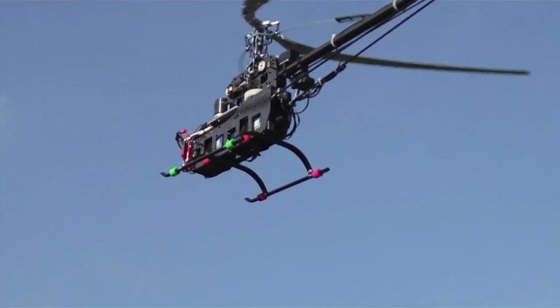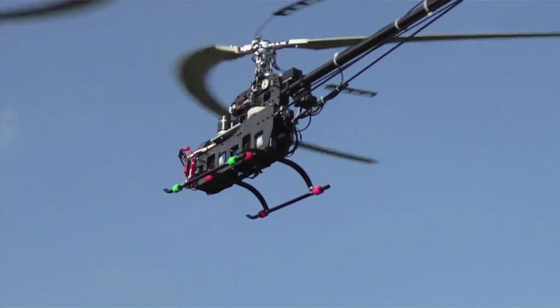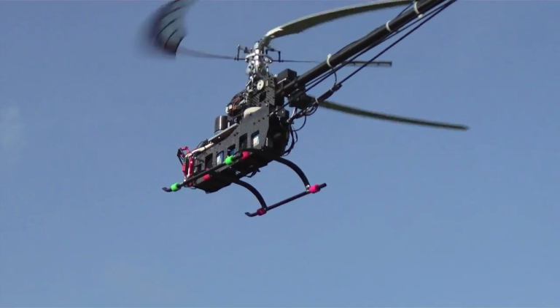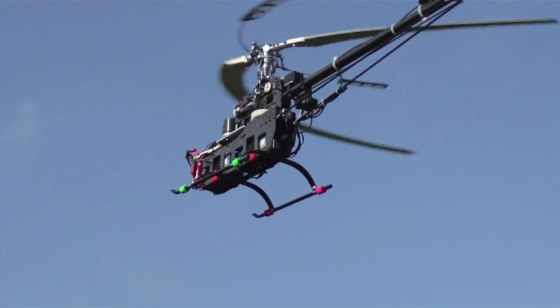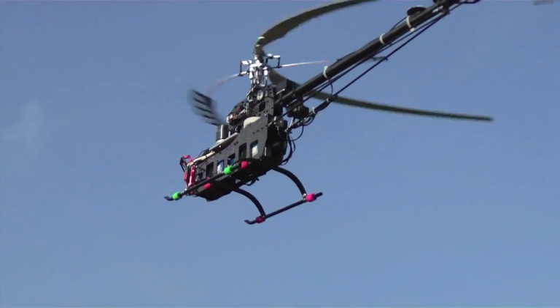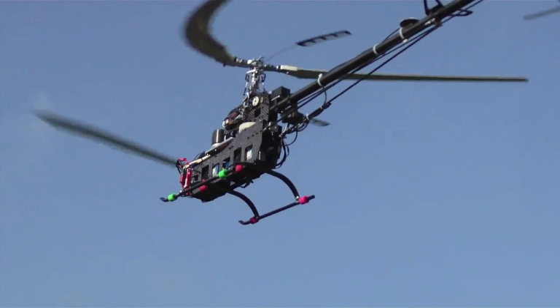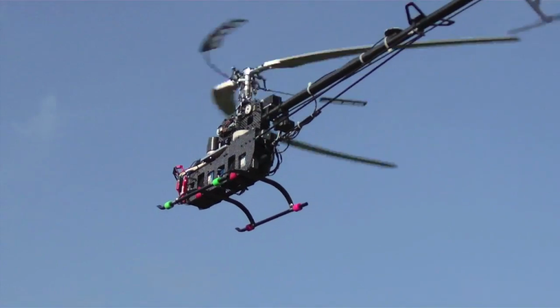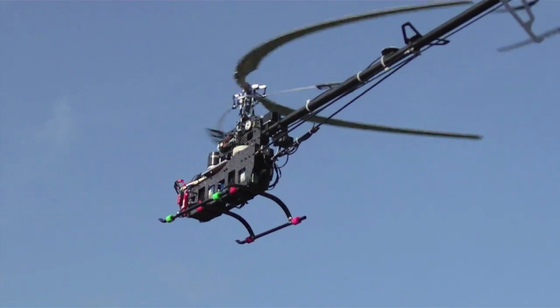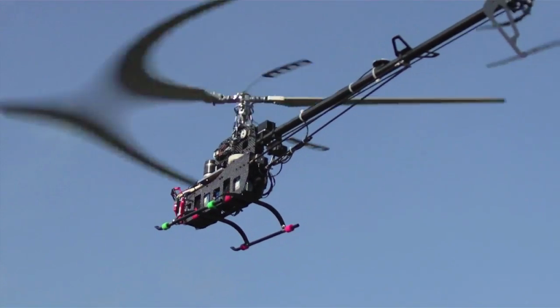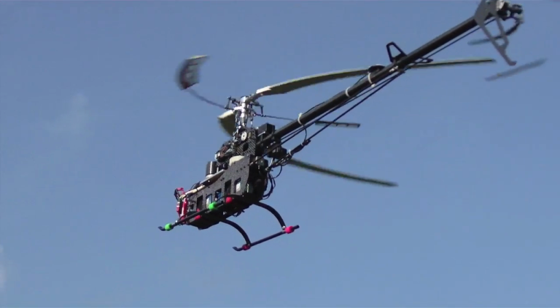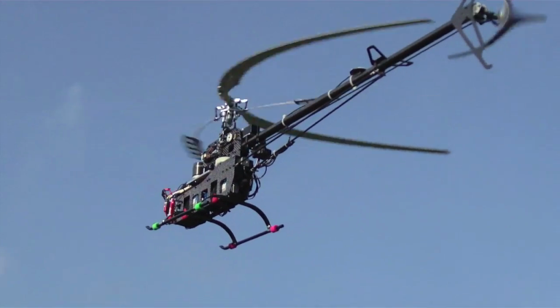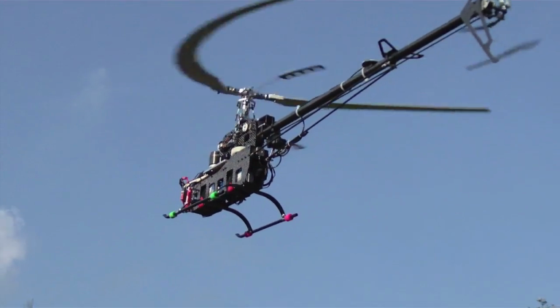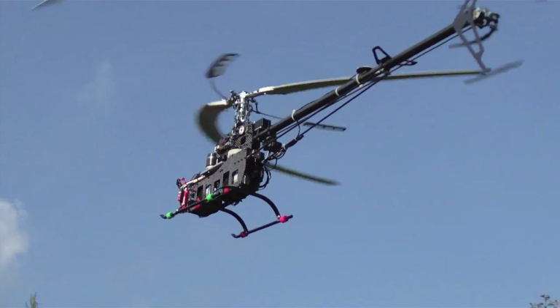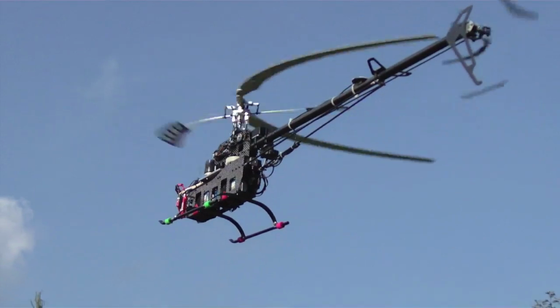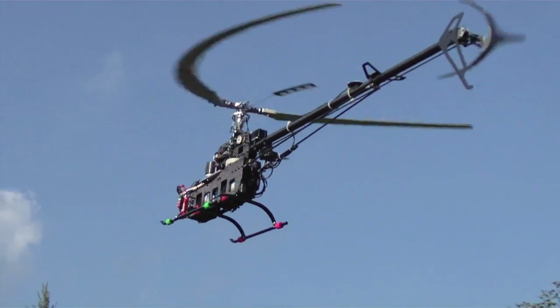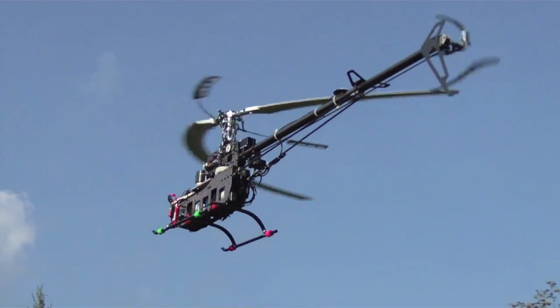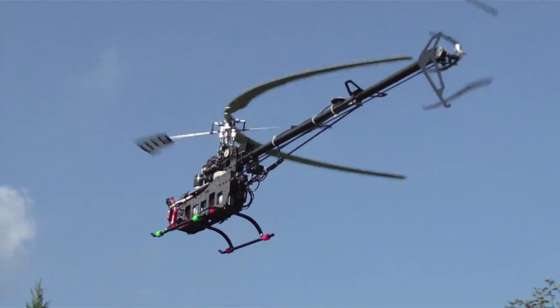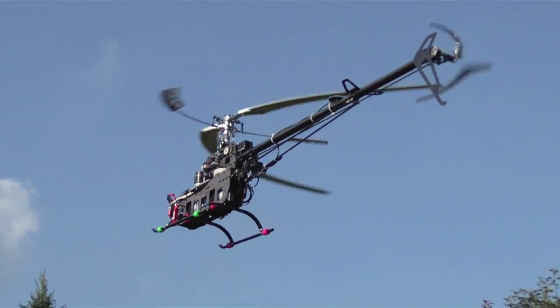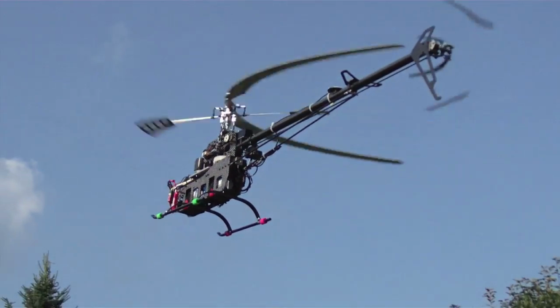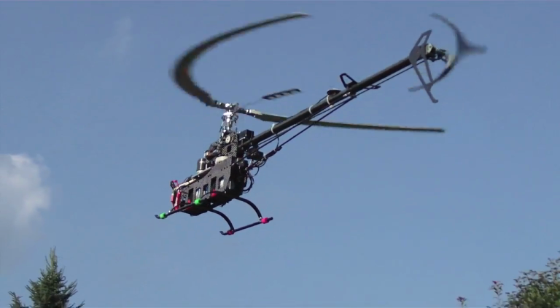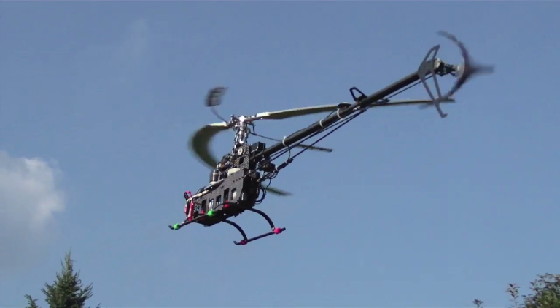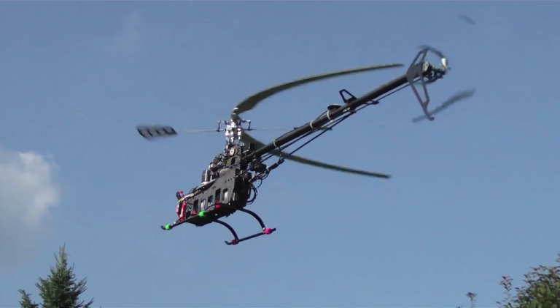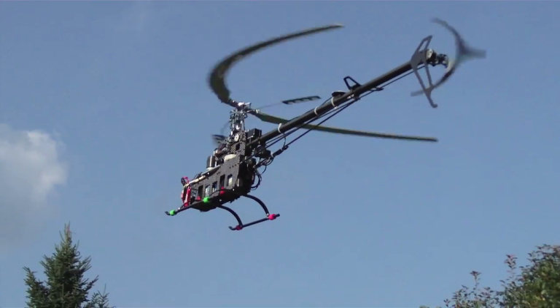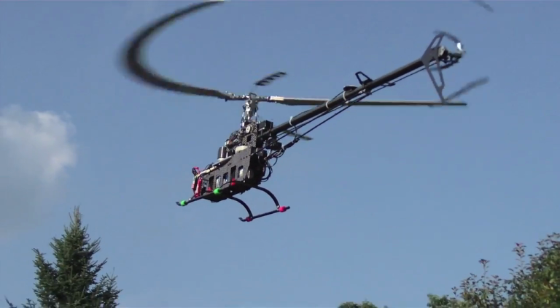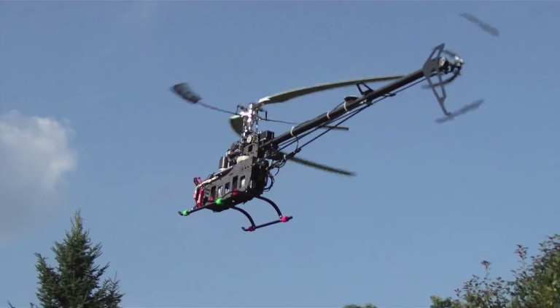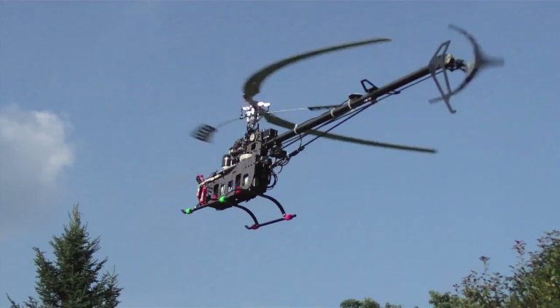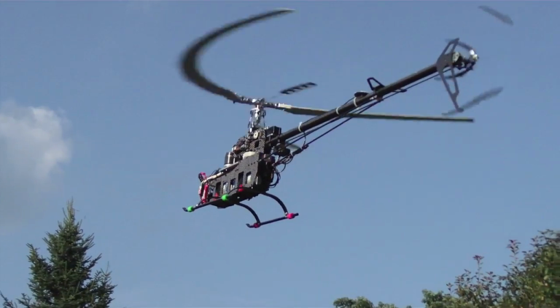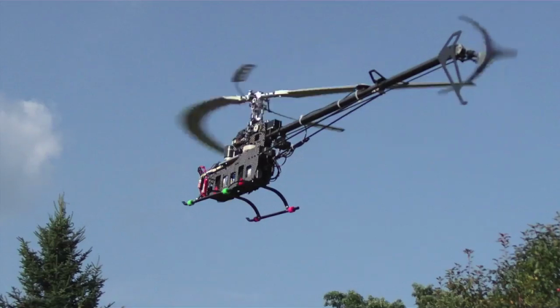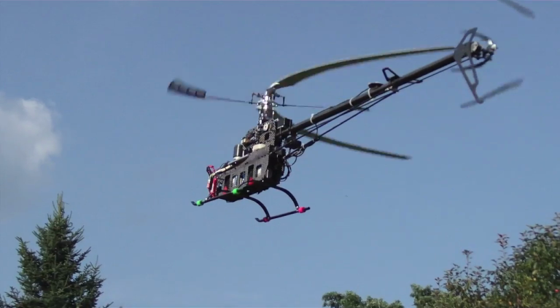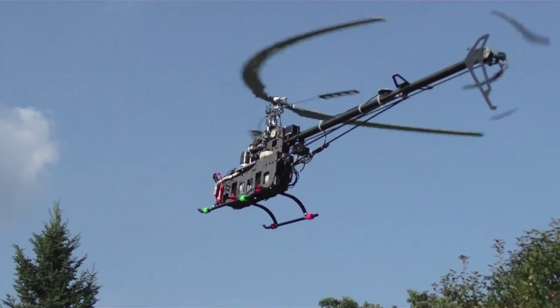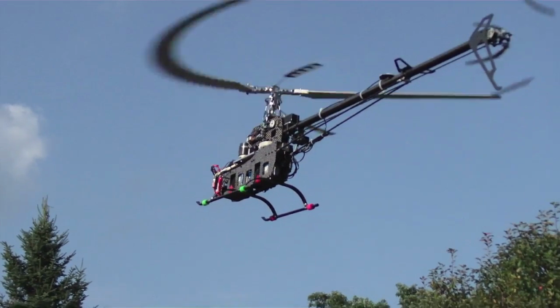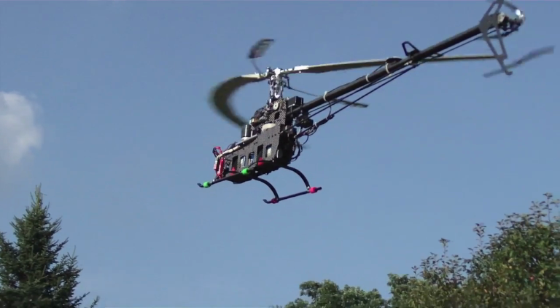I think this is the end of this video. I'll go ahead and run out the rest of these batteries, I'm going to land, and in the next video you see, this is going to be in a scale helicopter. So stay tuned.